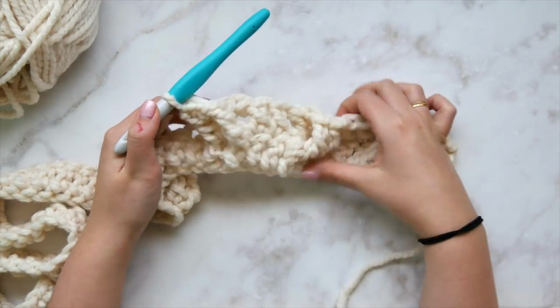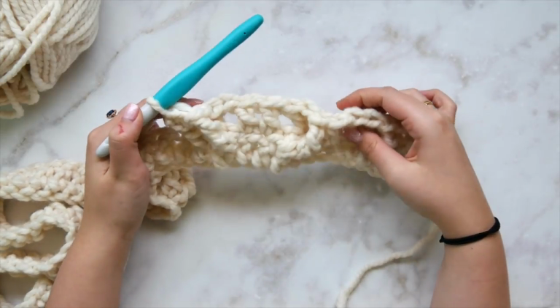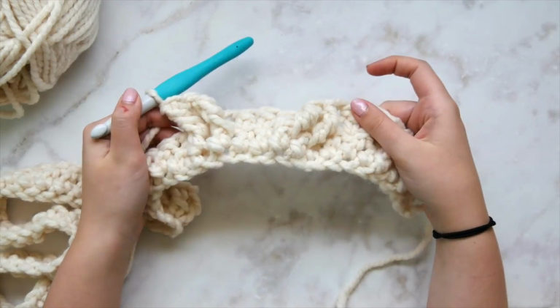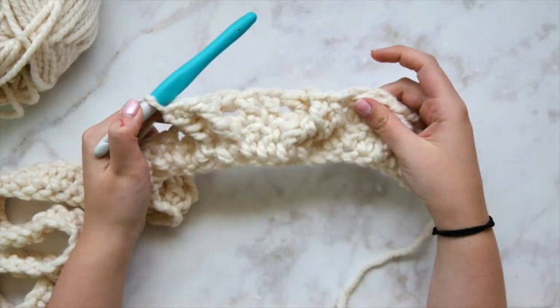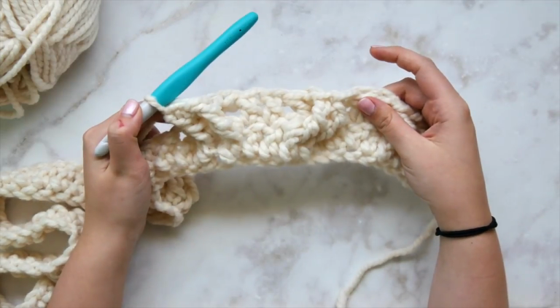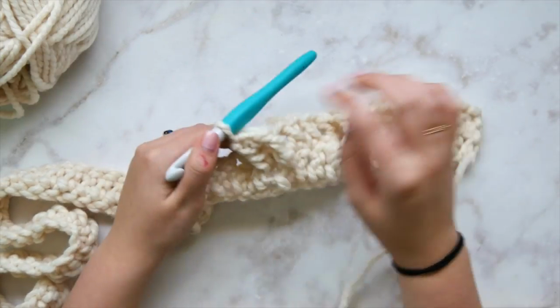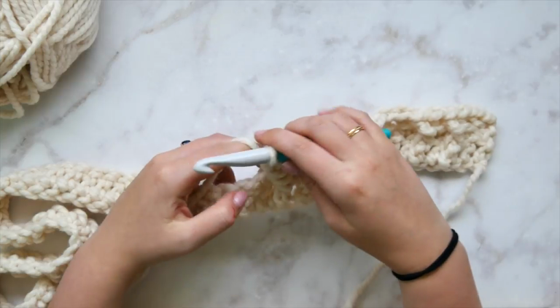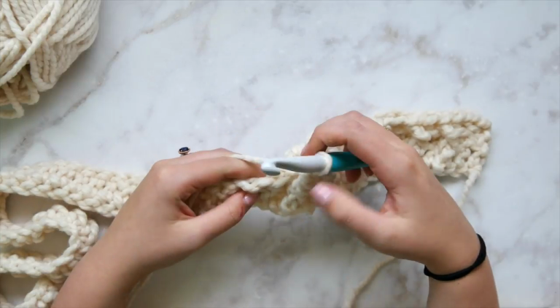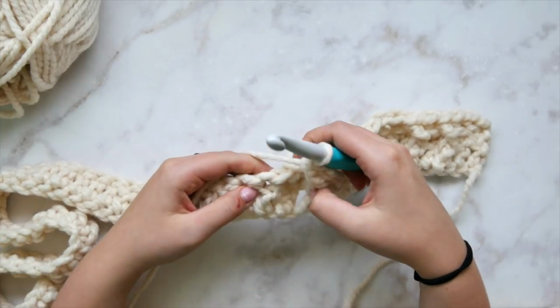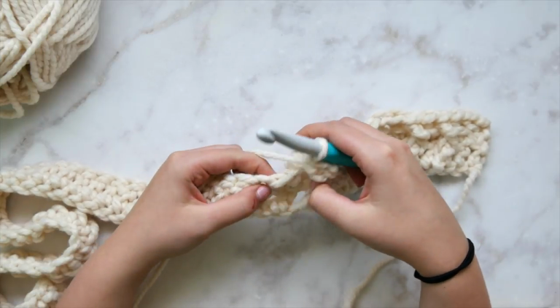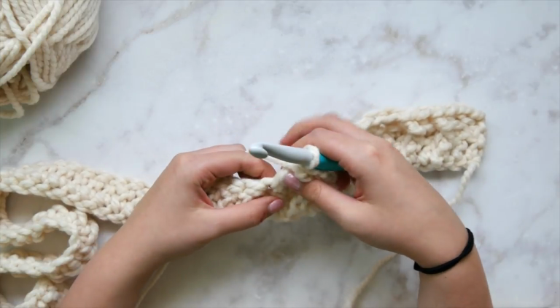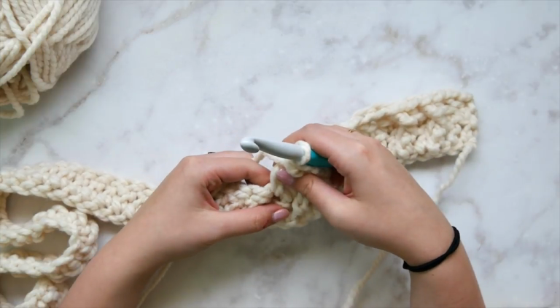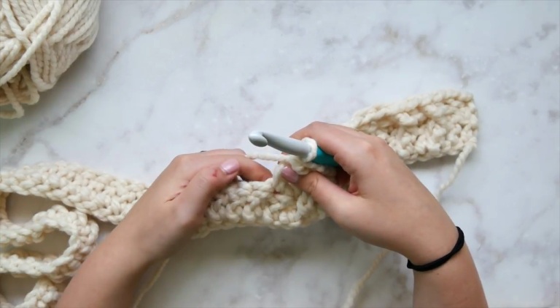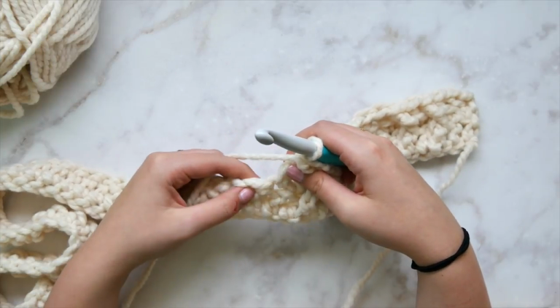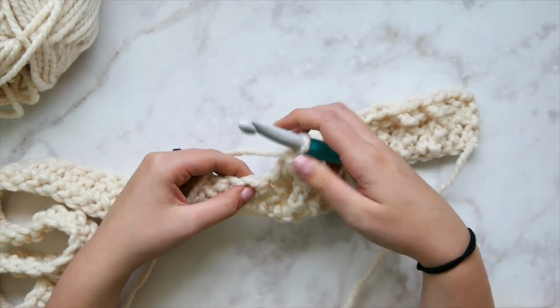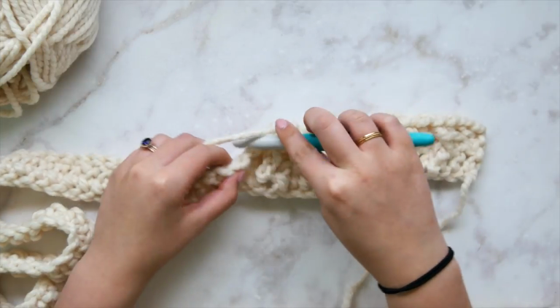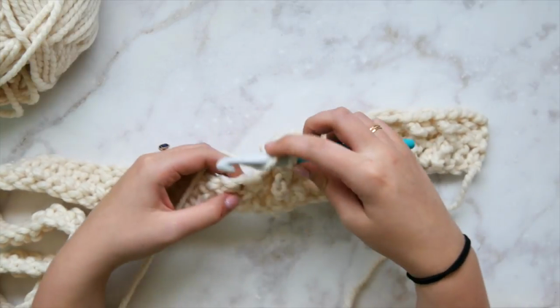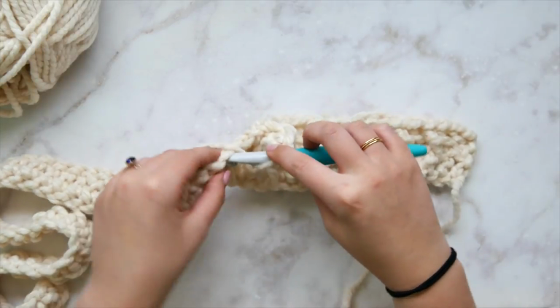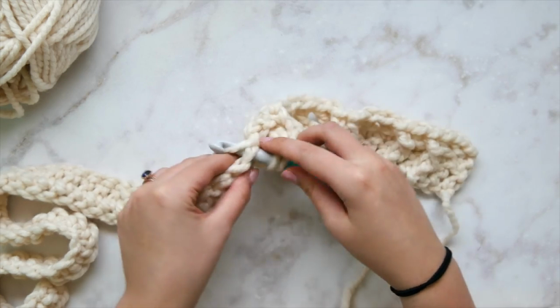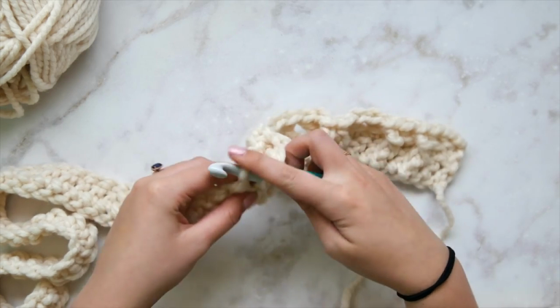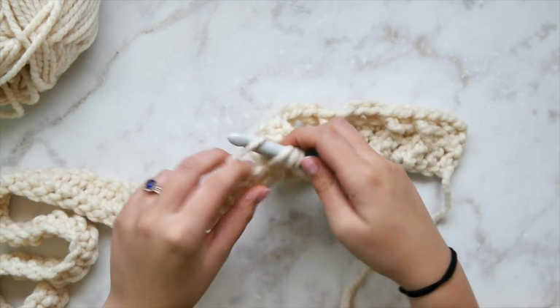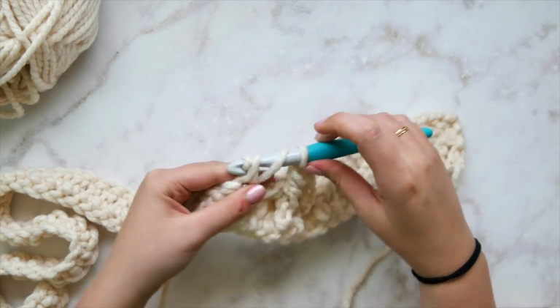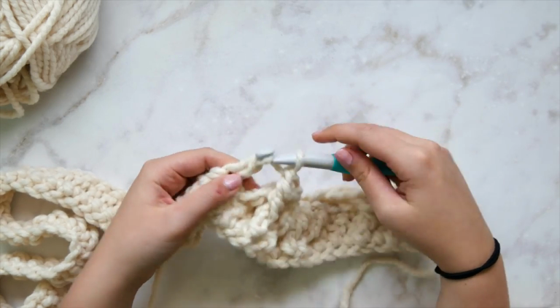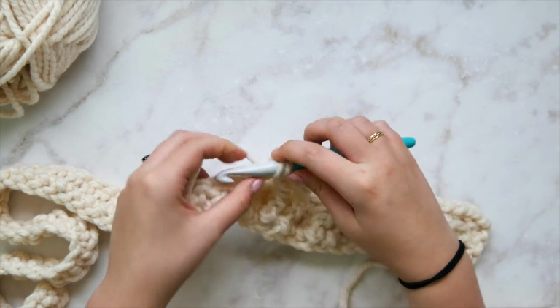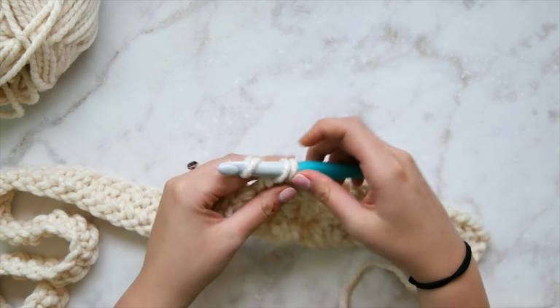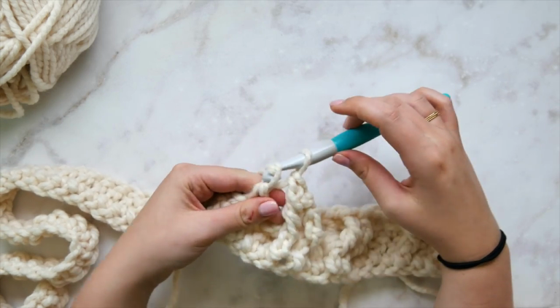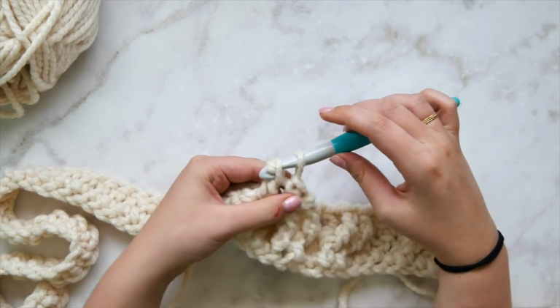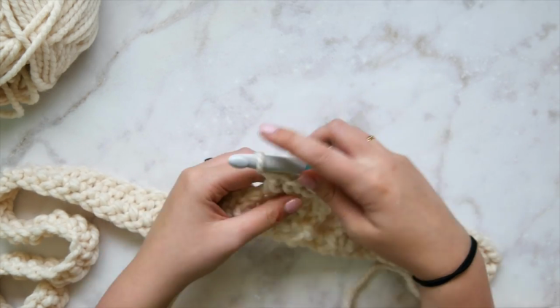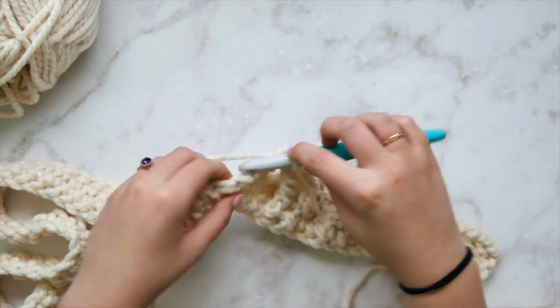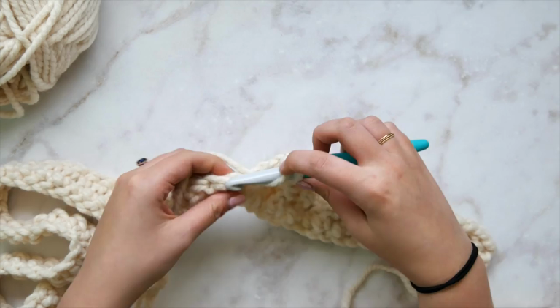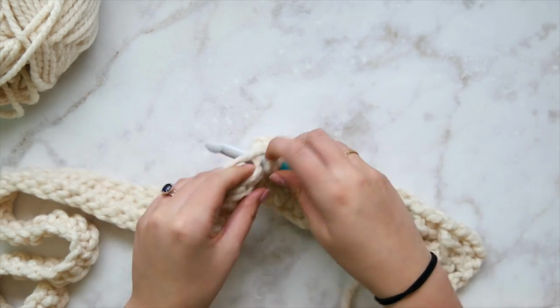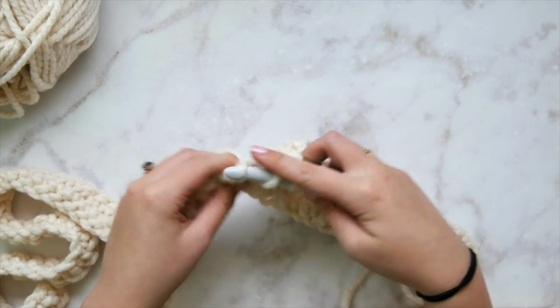The horn cable is done — we have the two double crochets in the middle and the front post triple crochets crossing over them. Find the next stitch and double crochet in it, then double crochet in the next stitch as well.